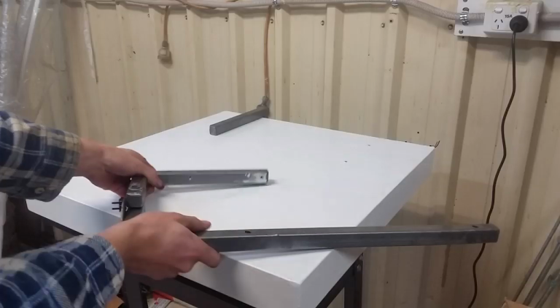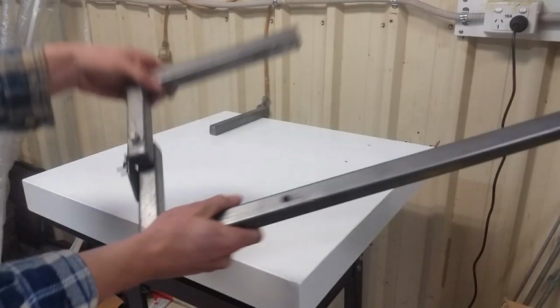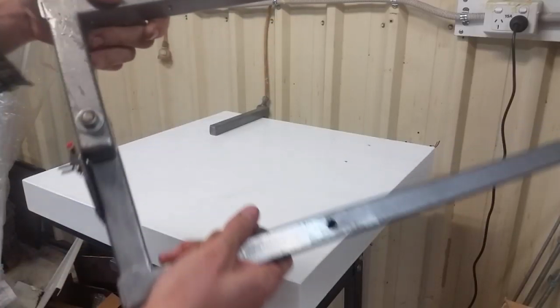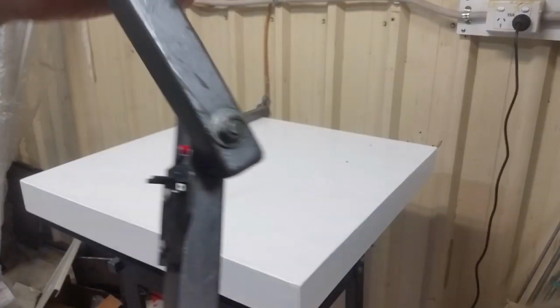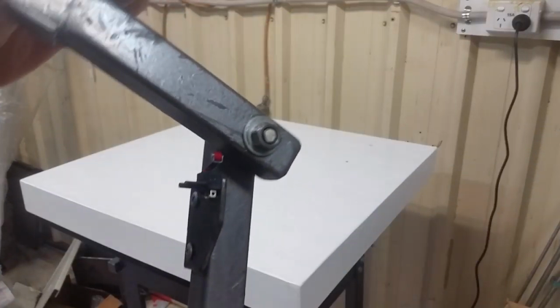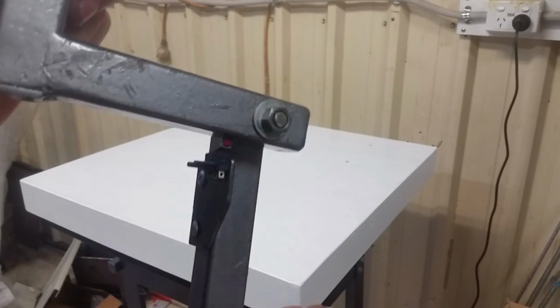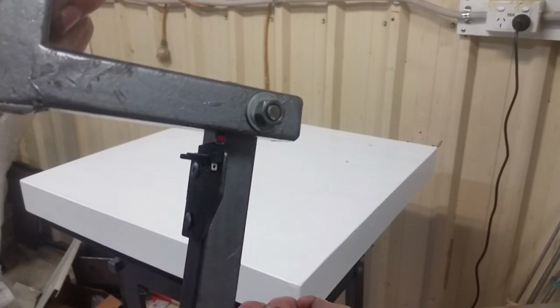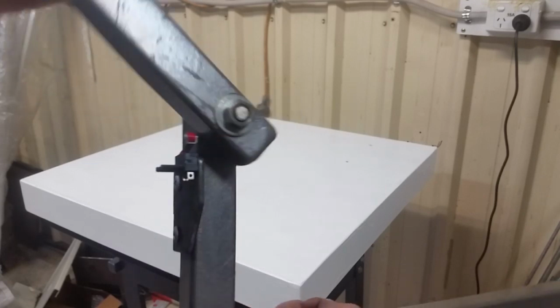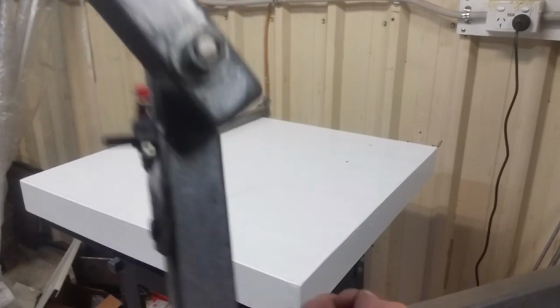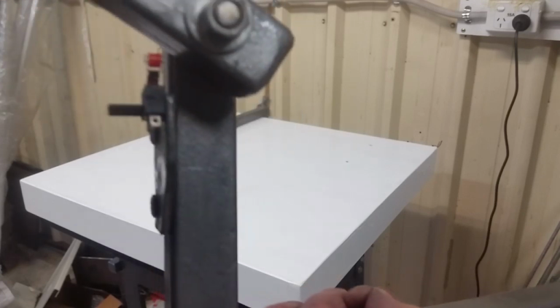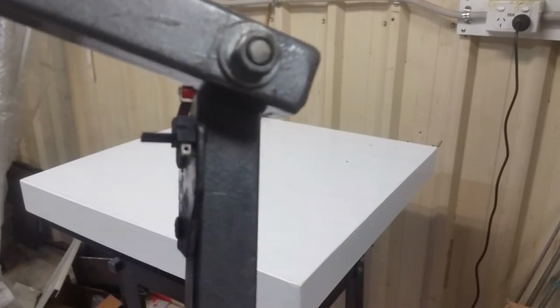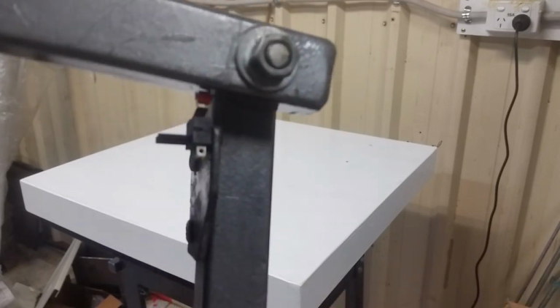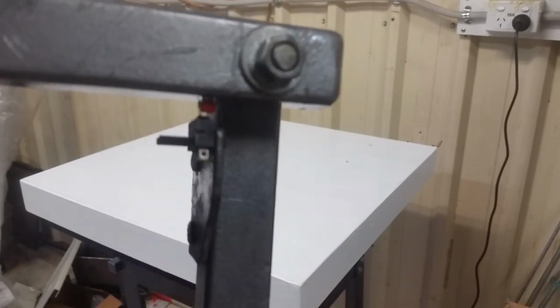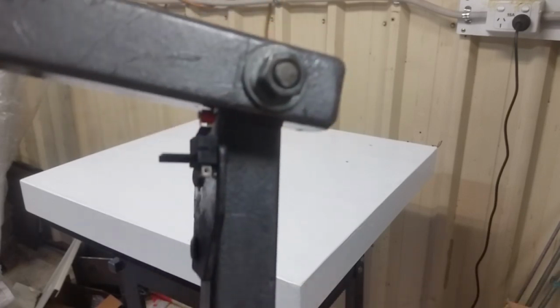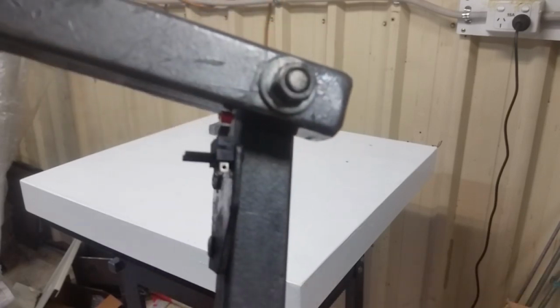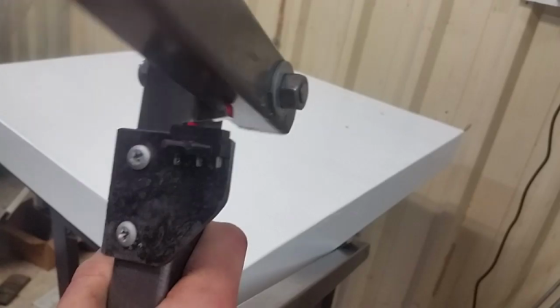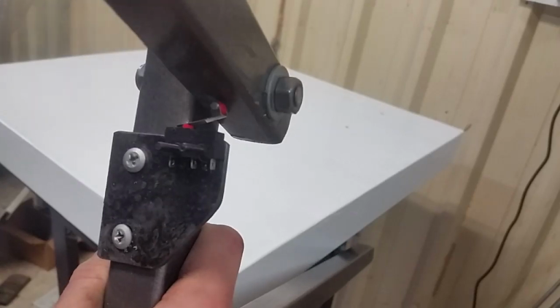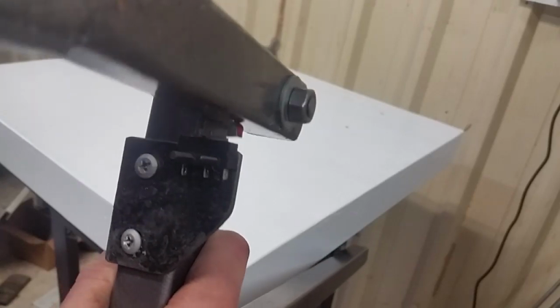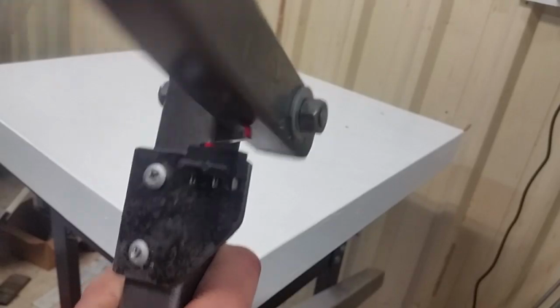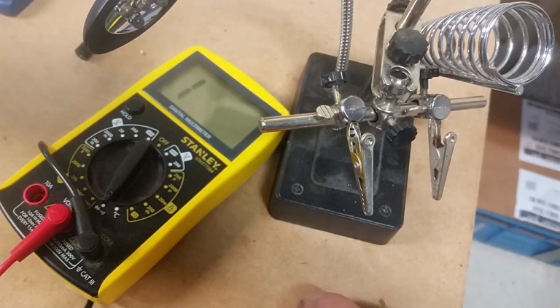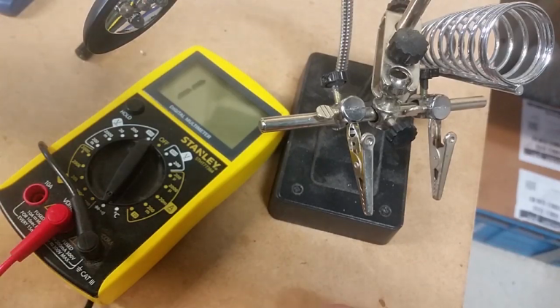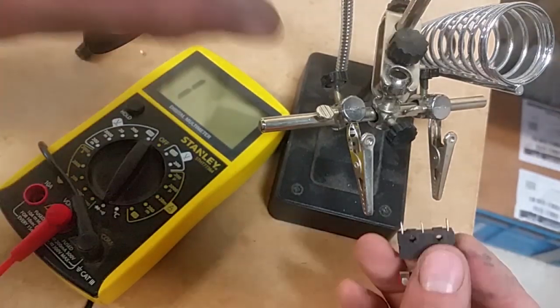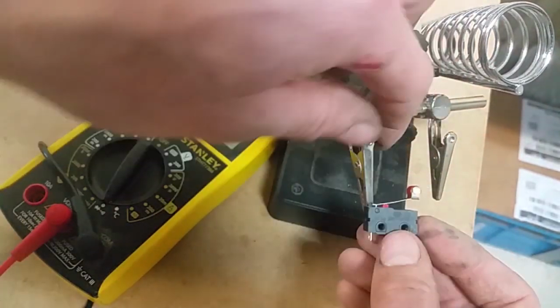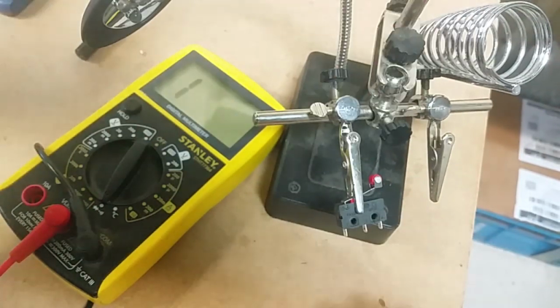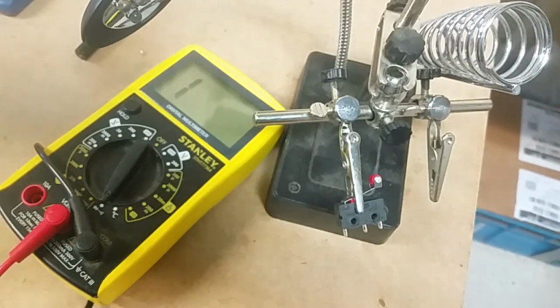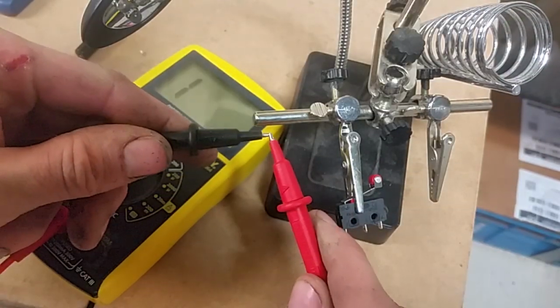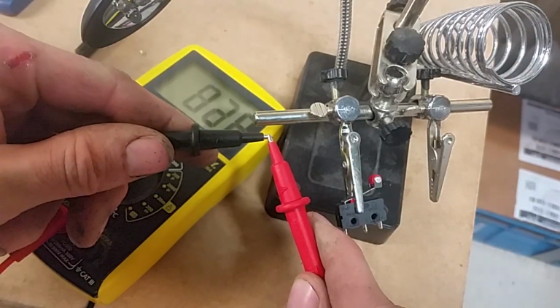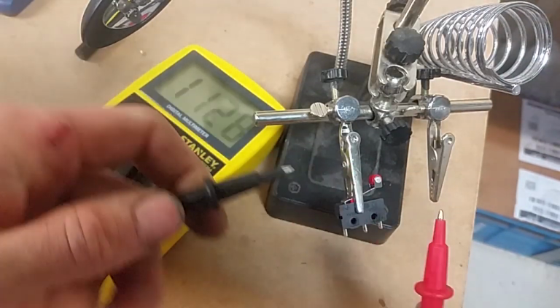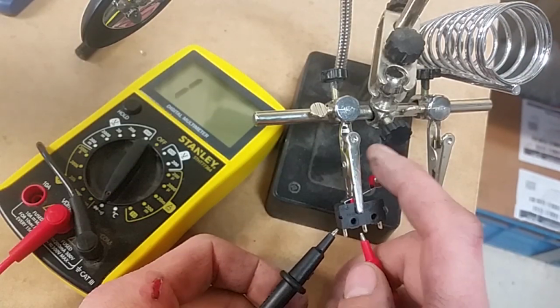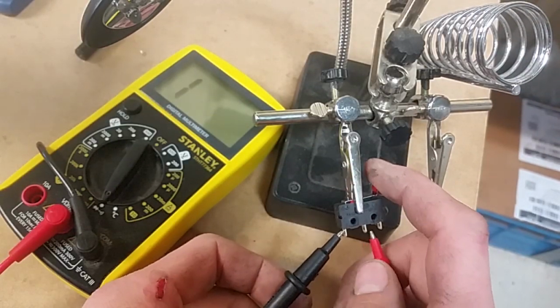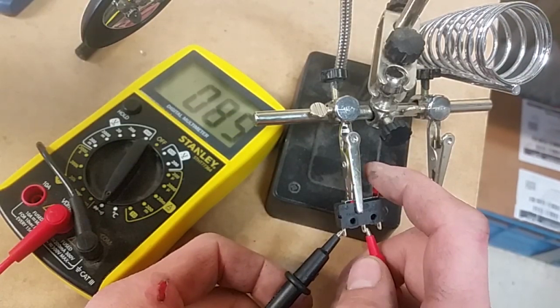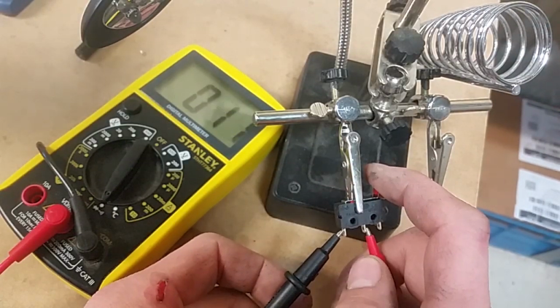I'm likely to forget turning off the light, so I'm using a leftover limit switch to make sure it gets turned off. A quick check to make sure I wire it correctly.